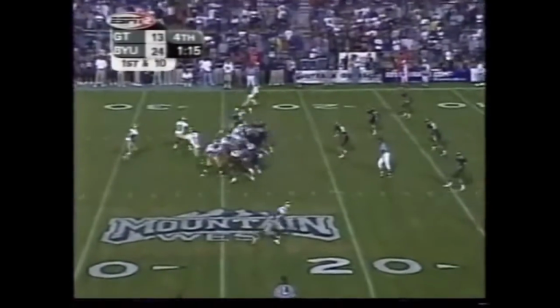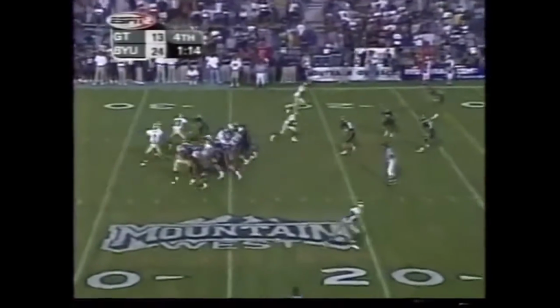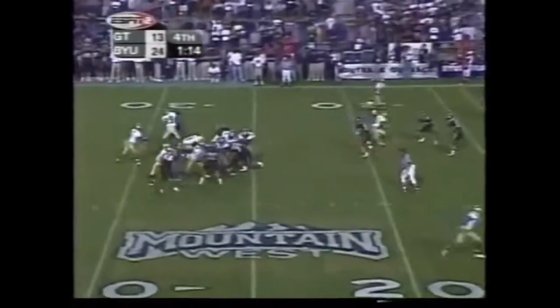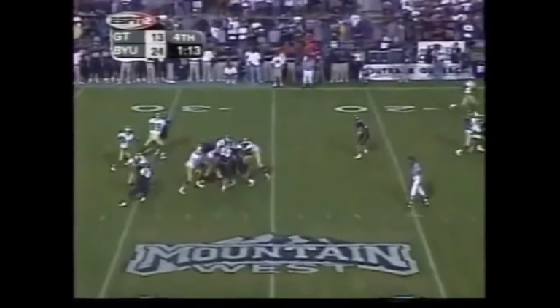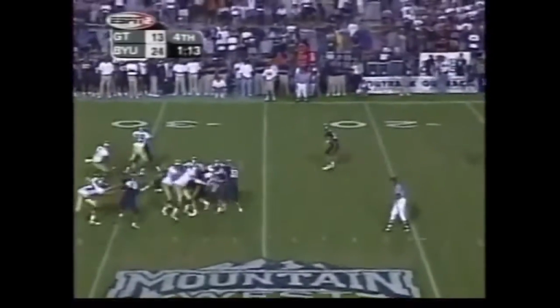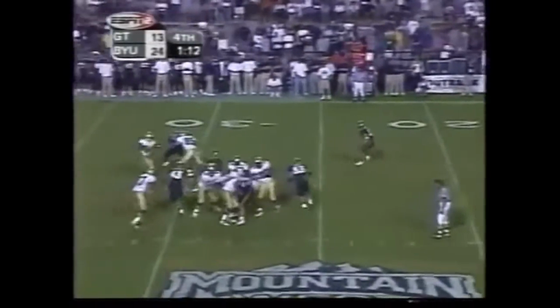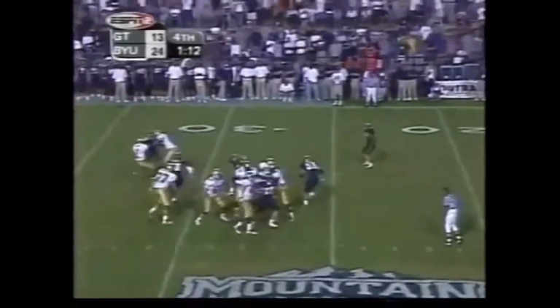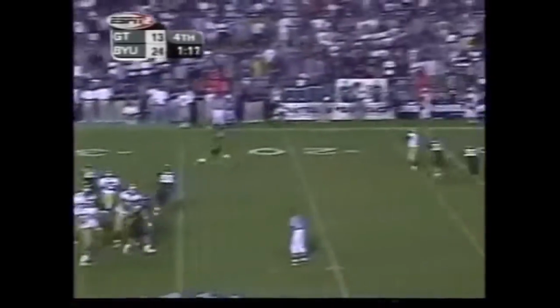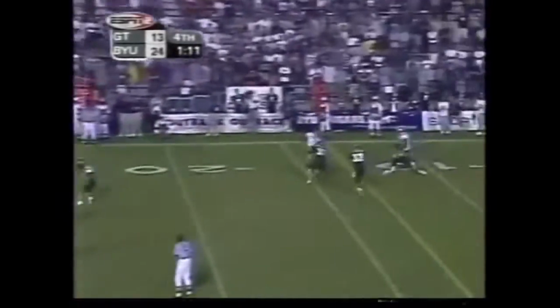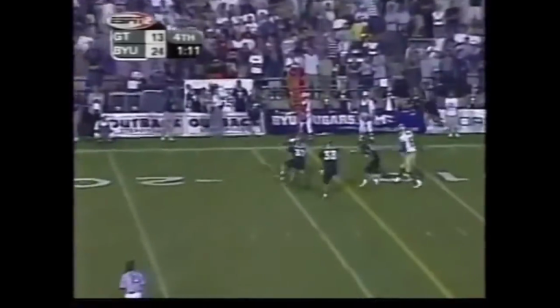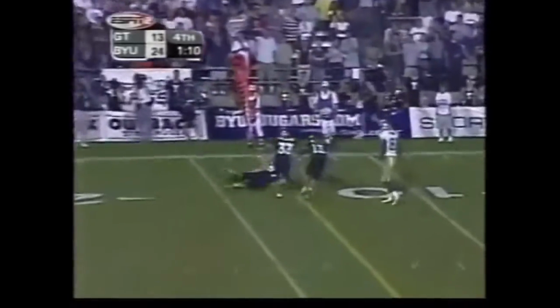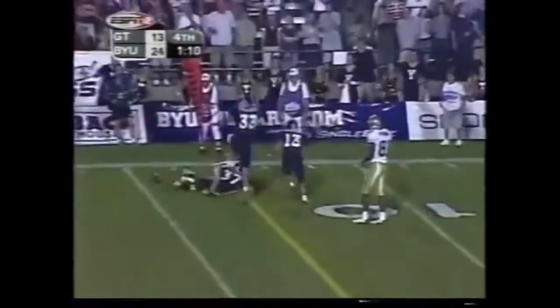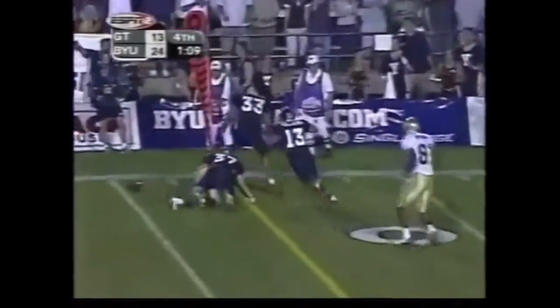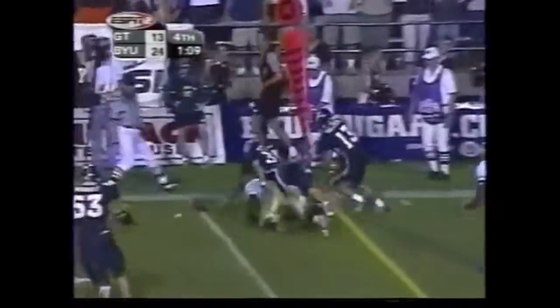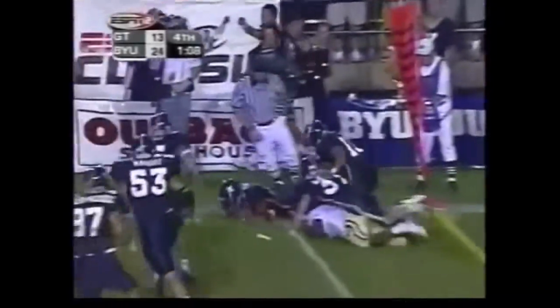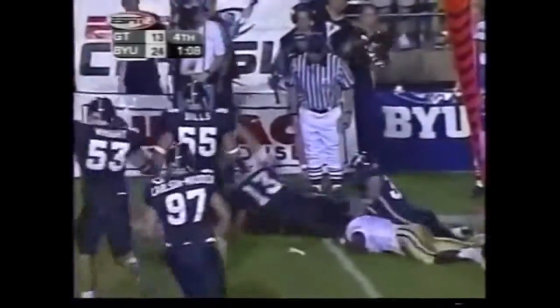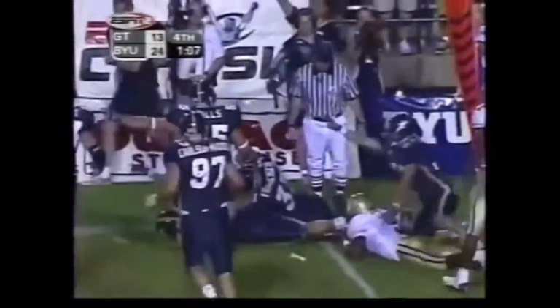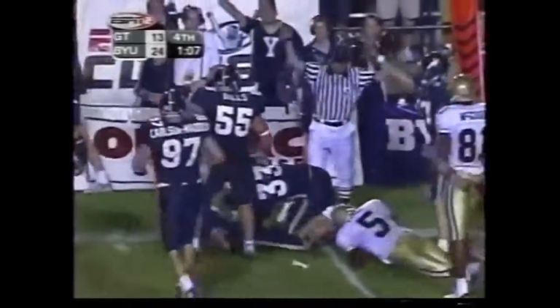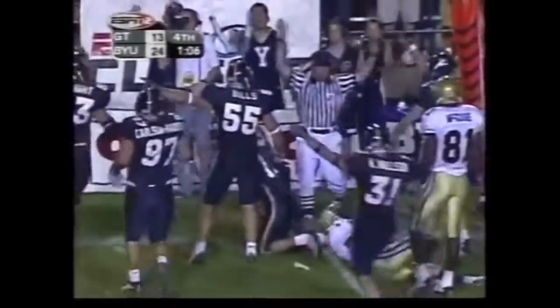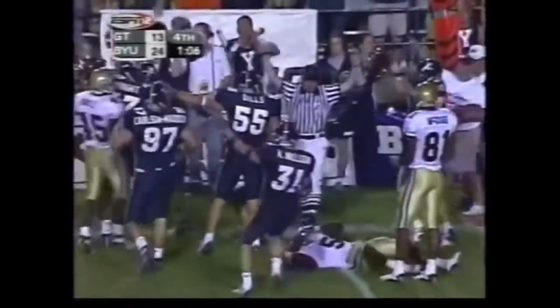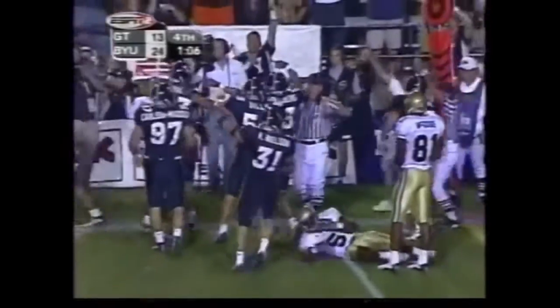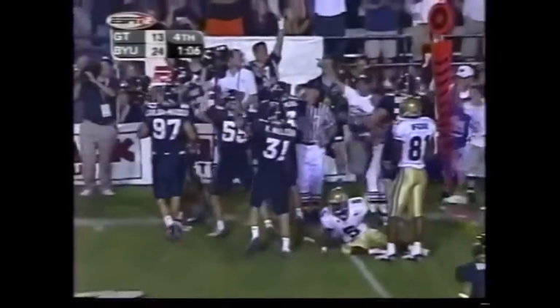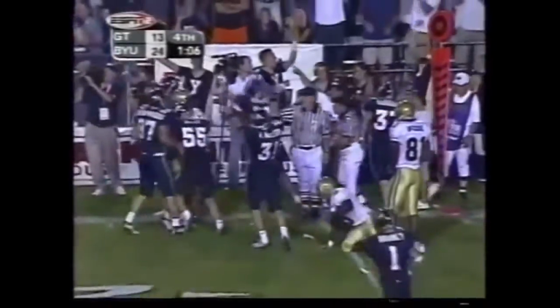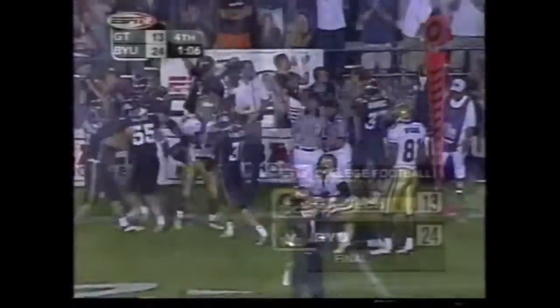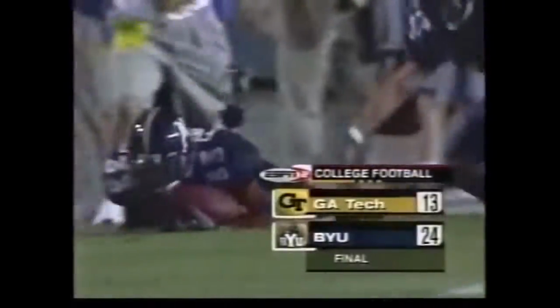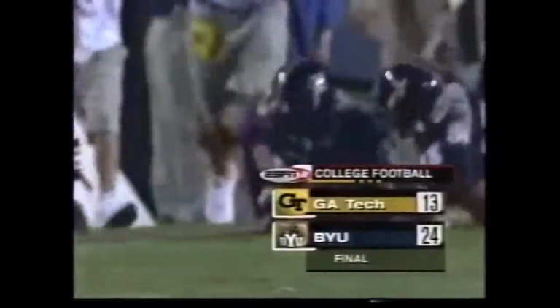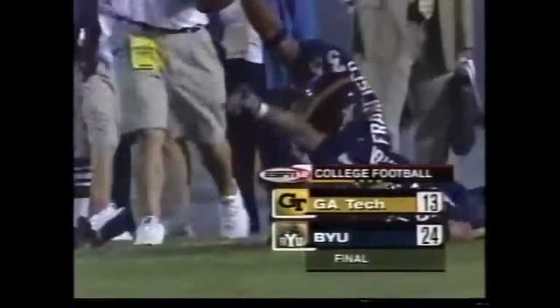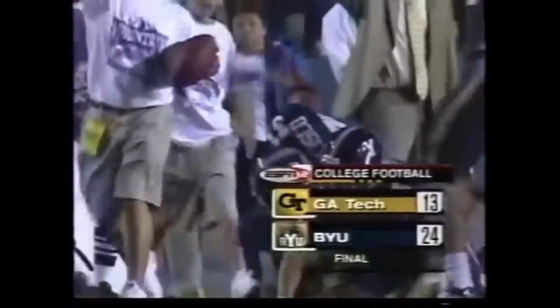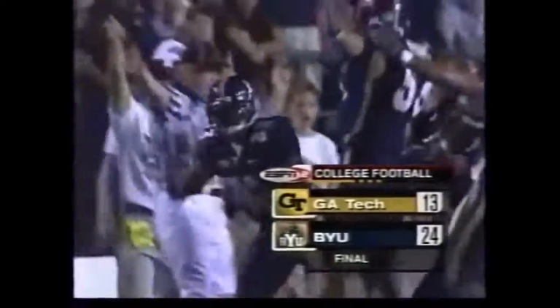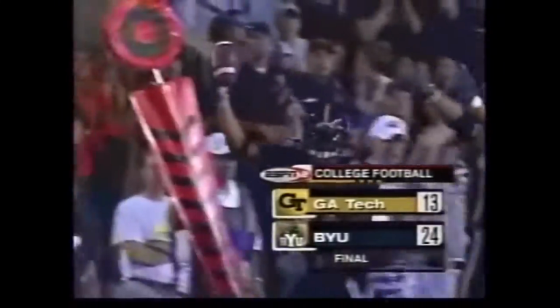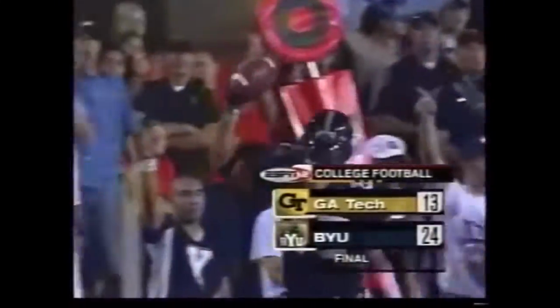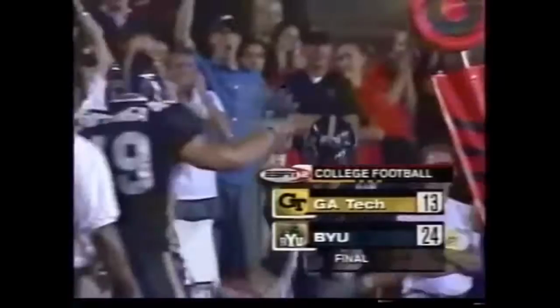Nine catches for Smith tonight. Throws the ball out in the flat to number five, Nate Curry. And BYU says we've got the ball. It is your home for college football on the internet. So long, everybody.